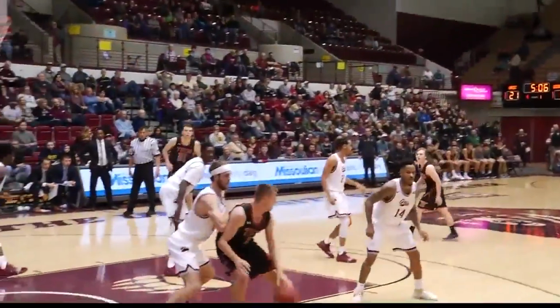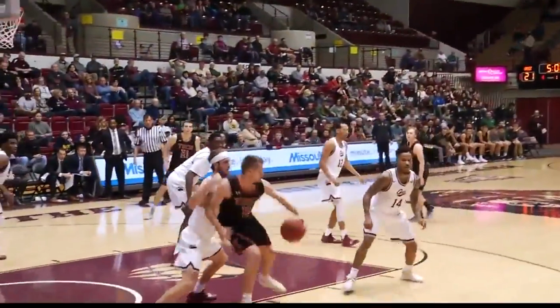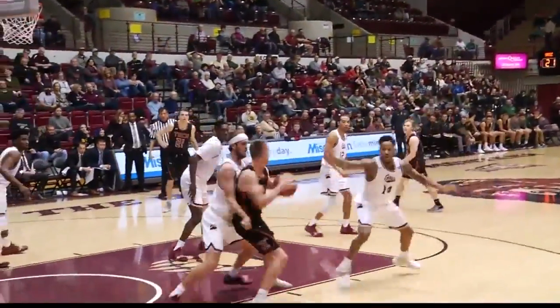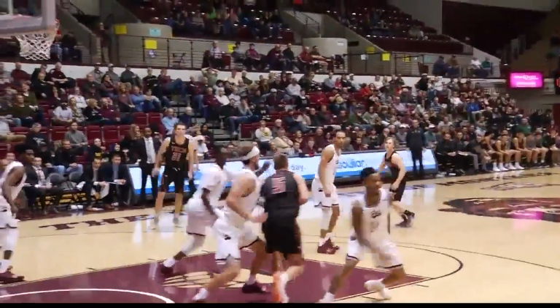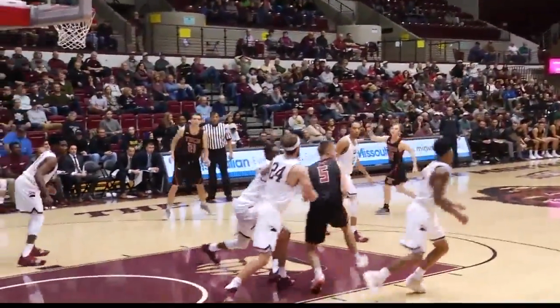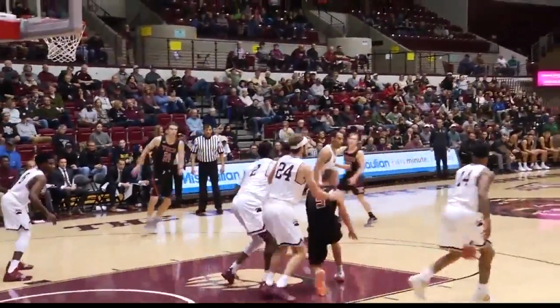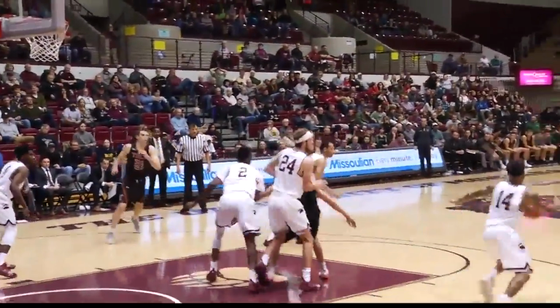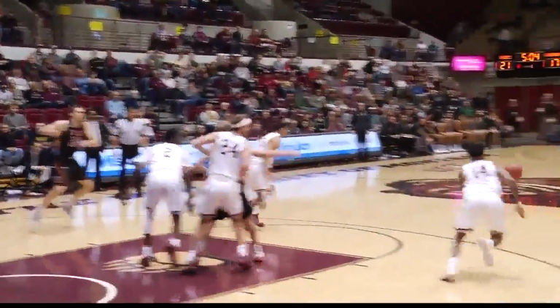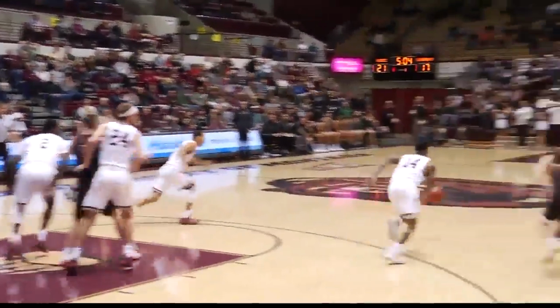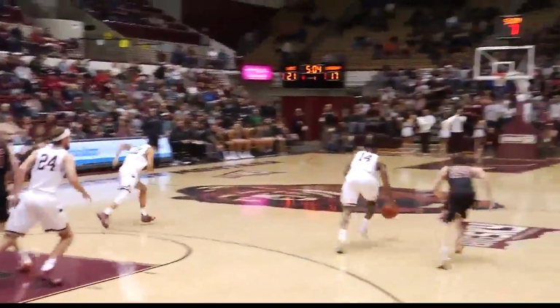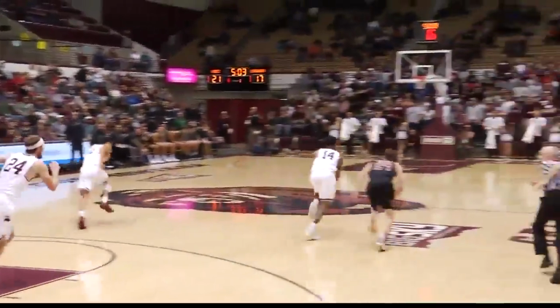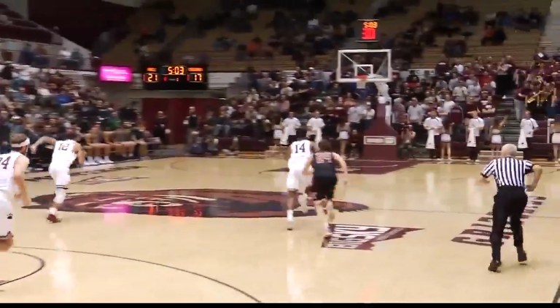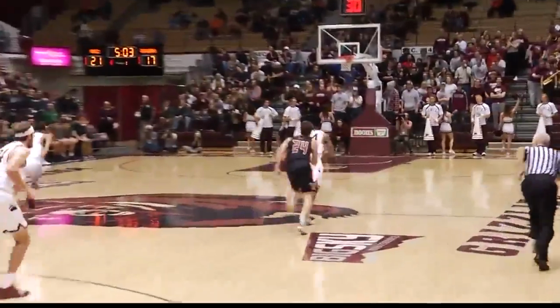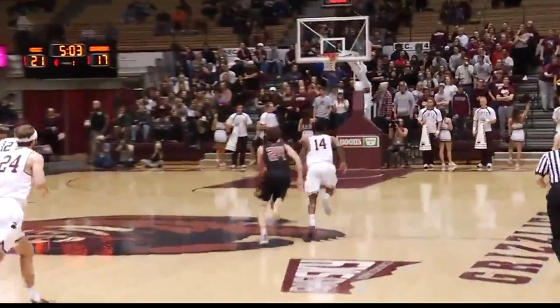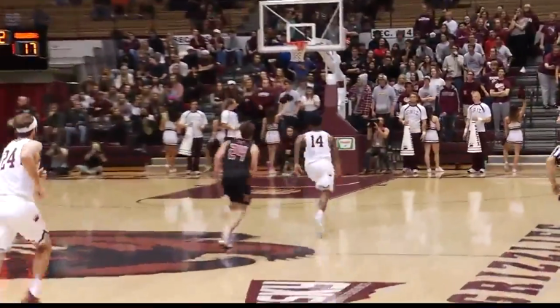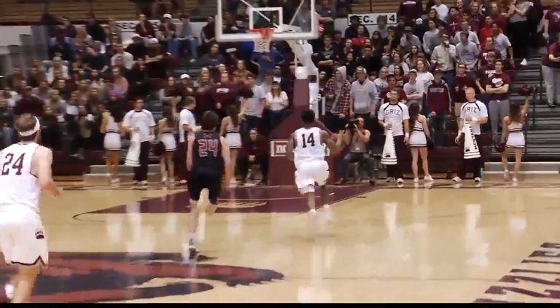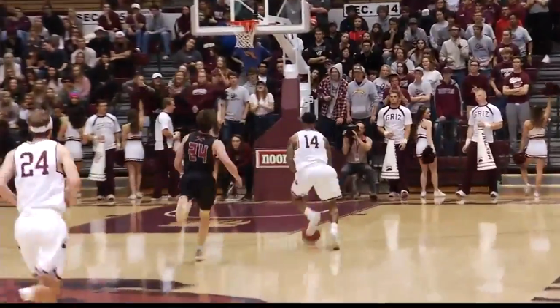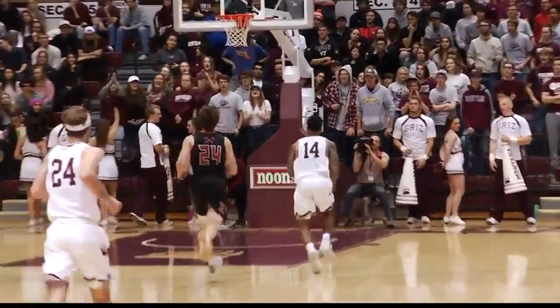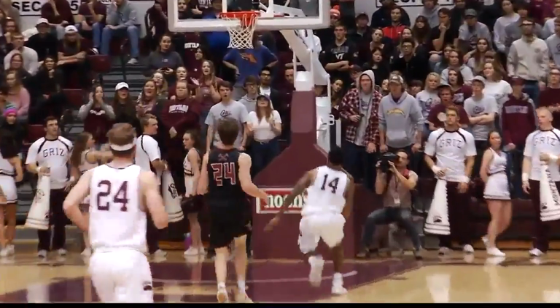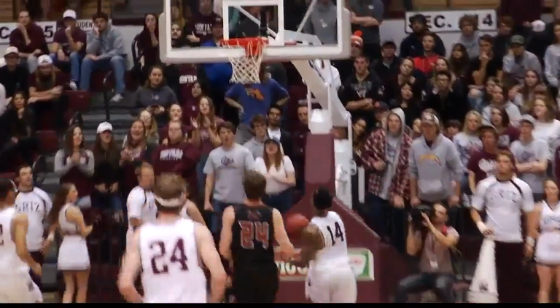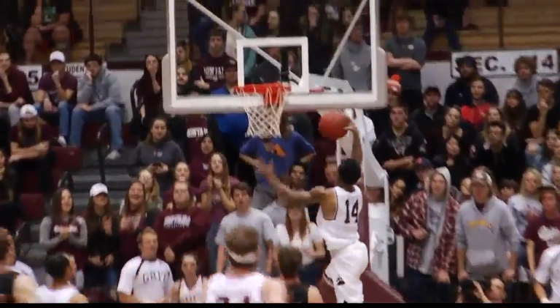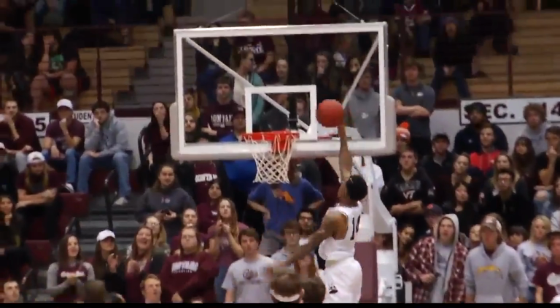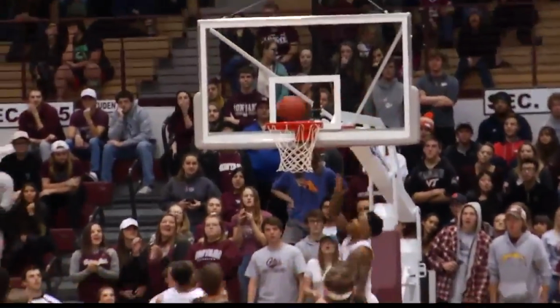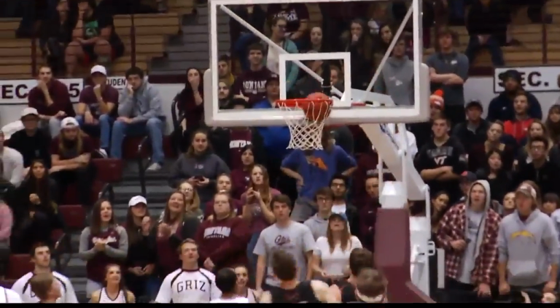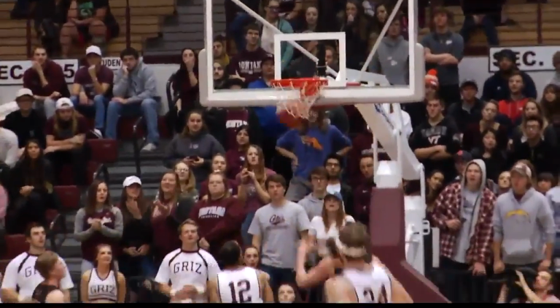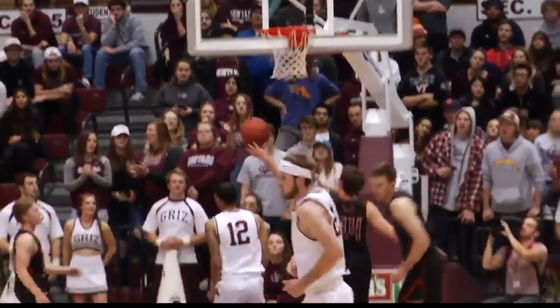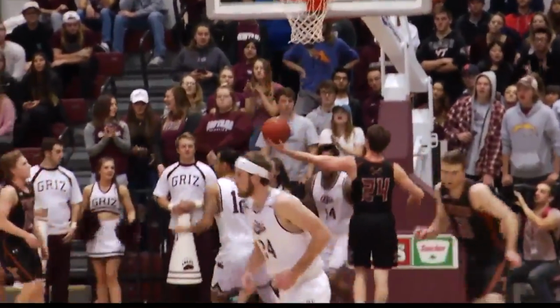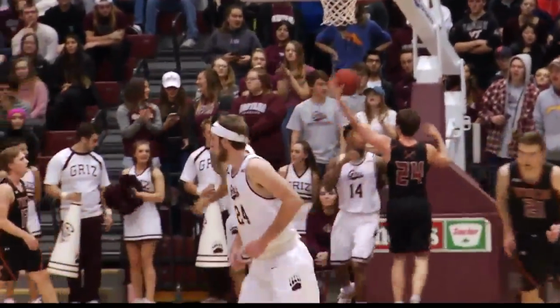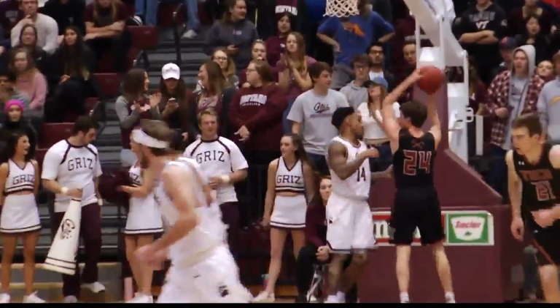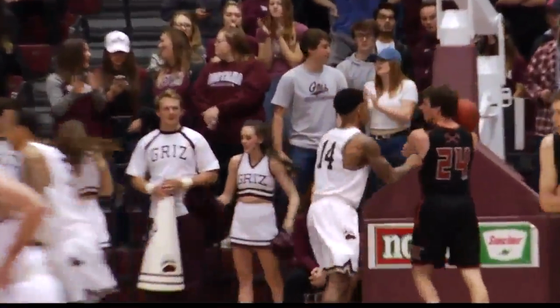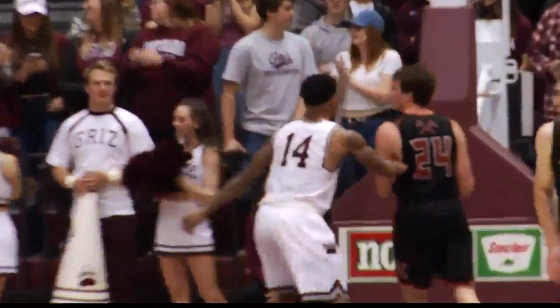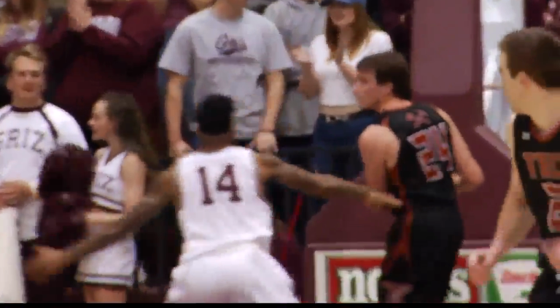Tech kept it close for a while, but now Montana's starting to build a lead. Ahmad Rory grabs the steal, he finishes with the layup — 20 points, a game high for the senior.